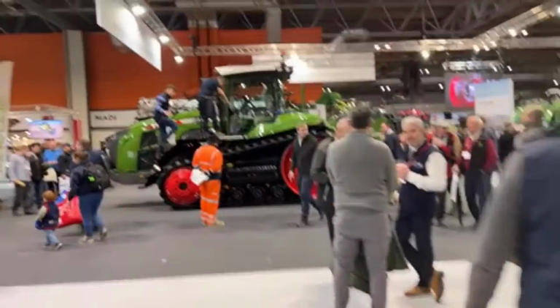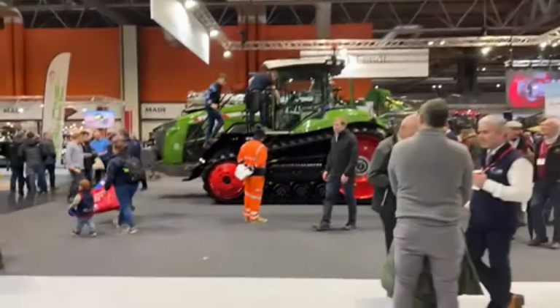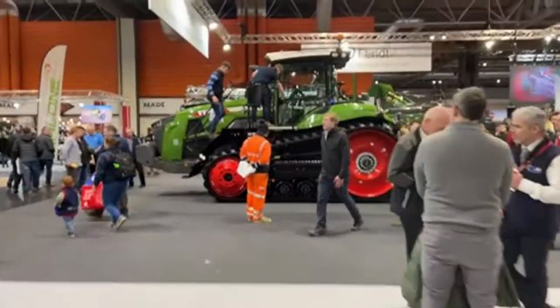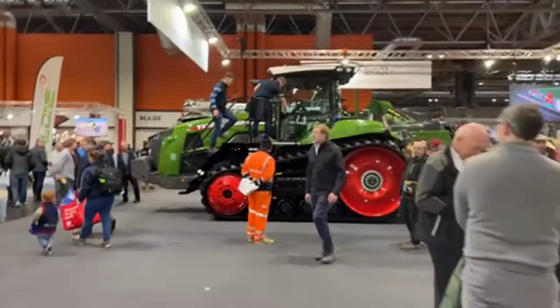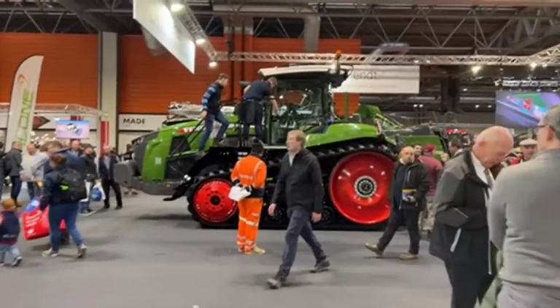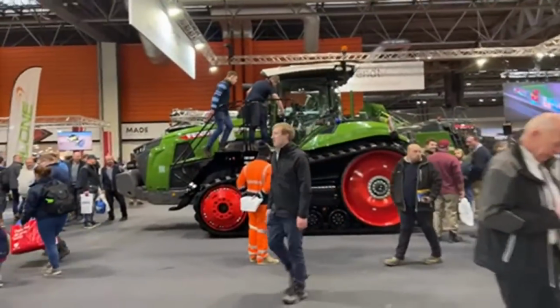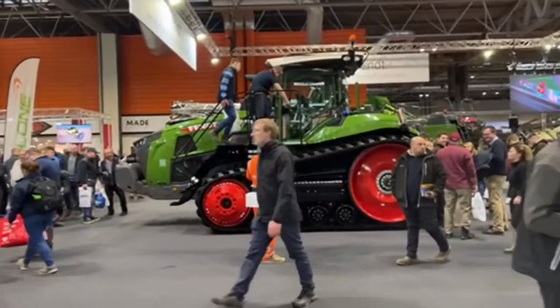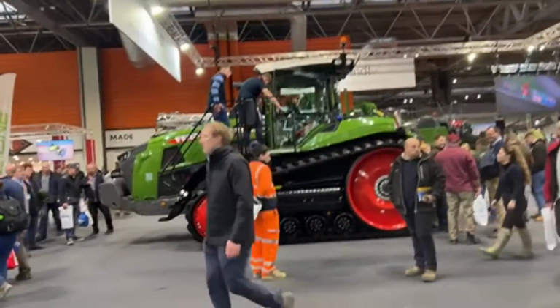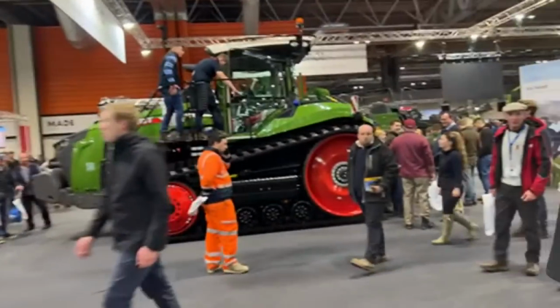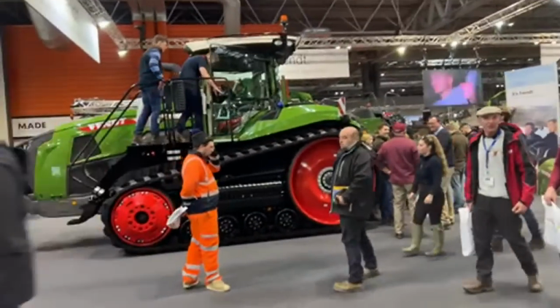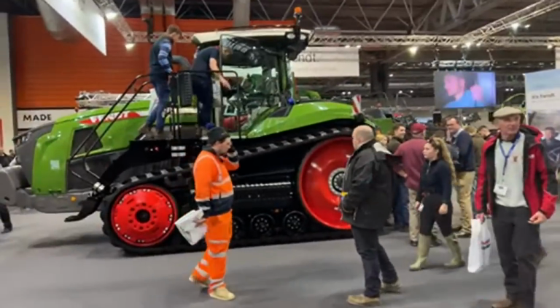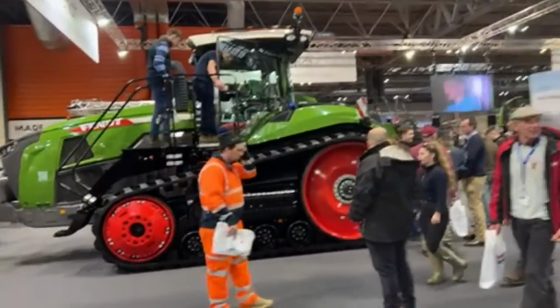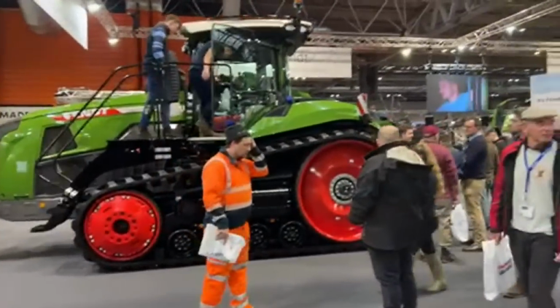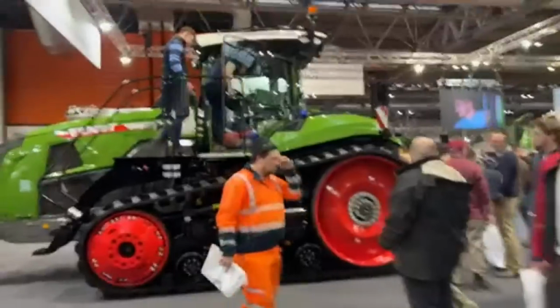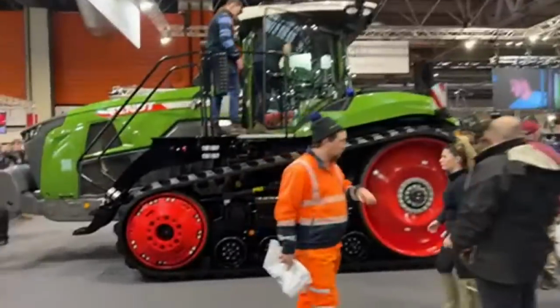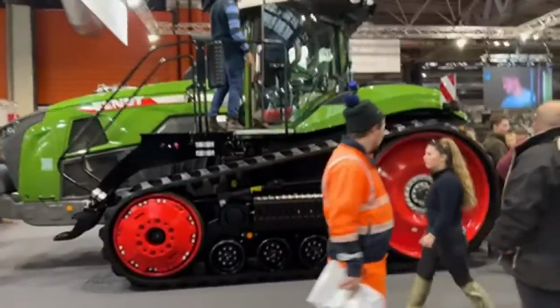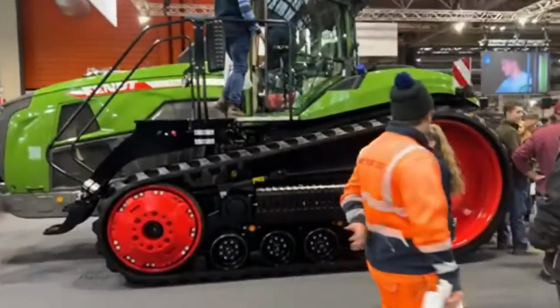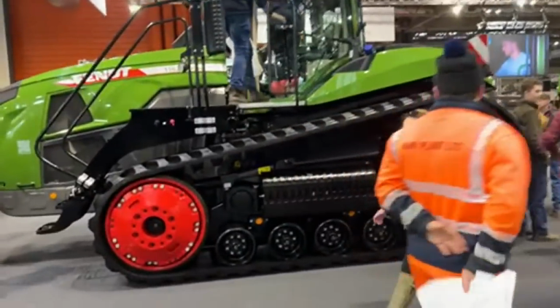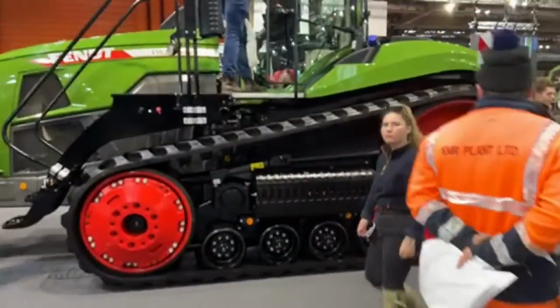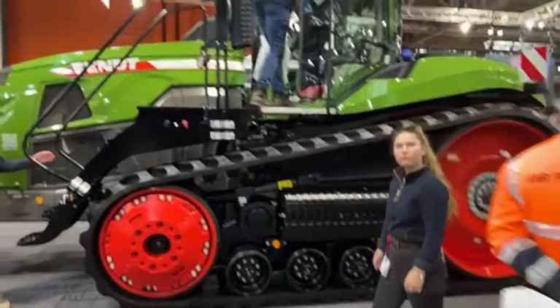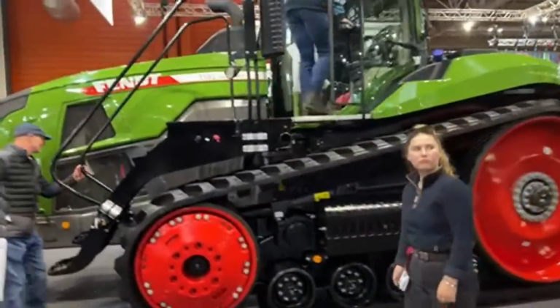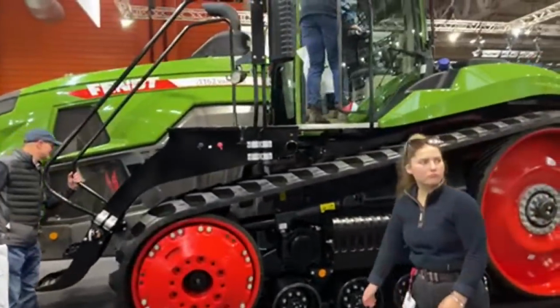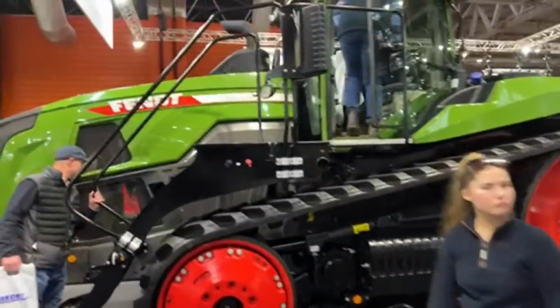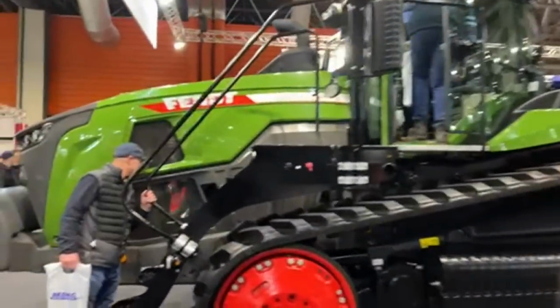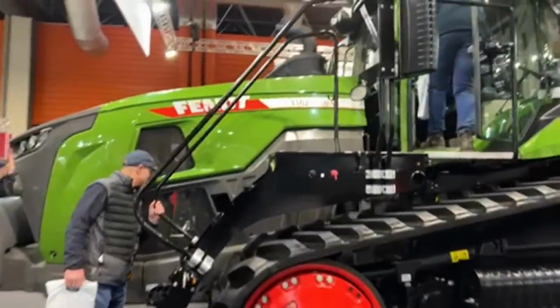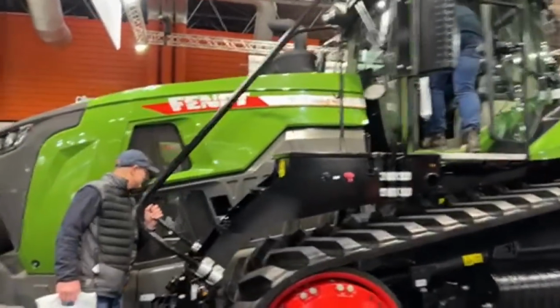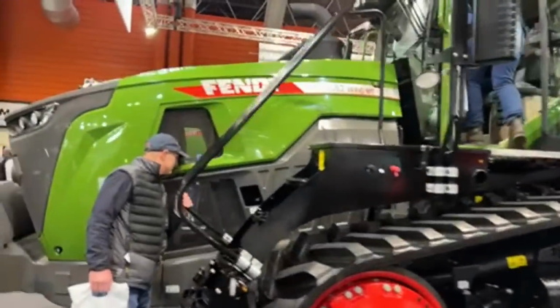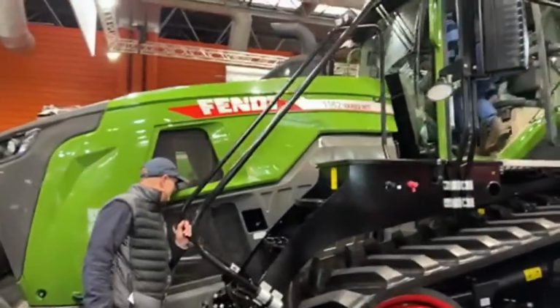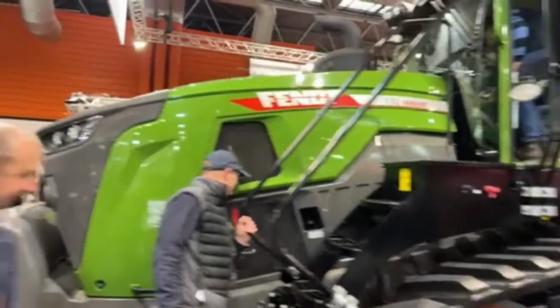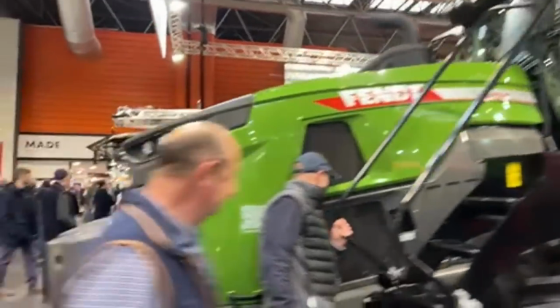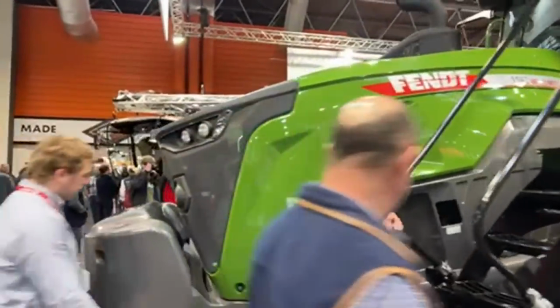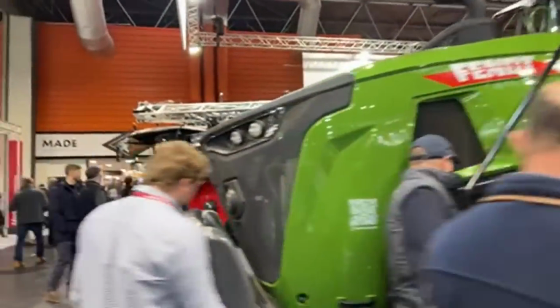Here's the Fendt rubber track crawler. Not sure how many horsepower that is — whether that's 600 horsepower, probably. I'm not quite sure.